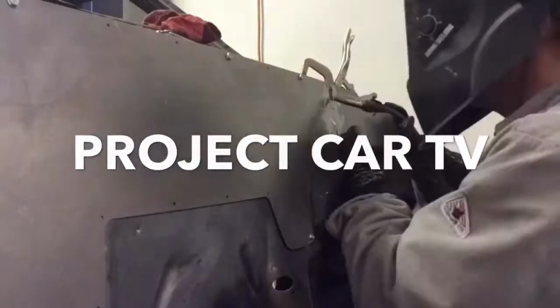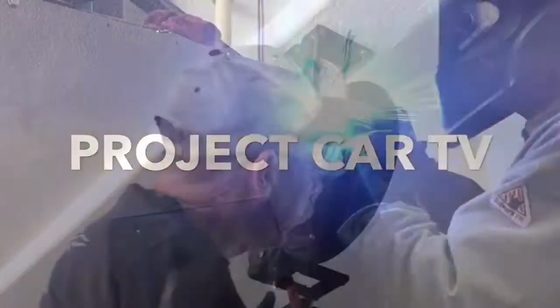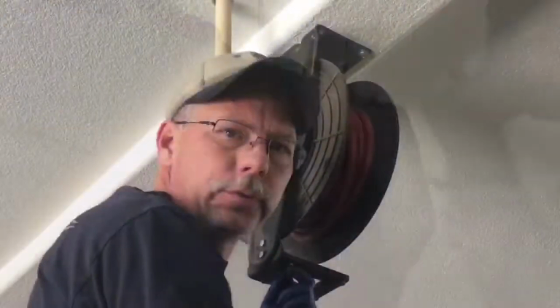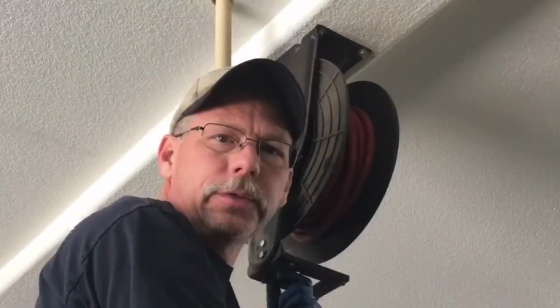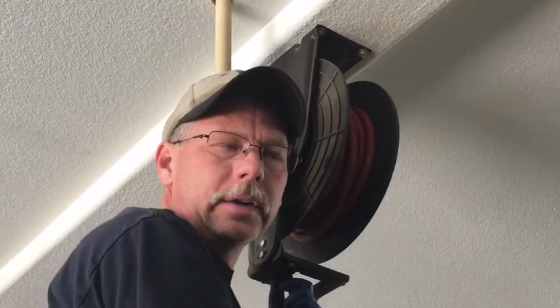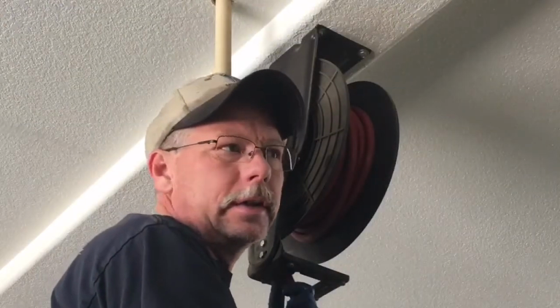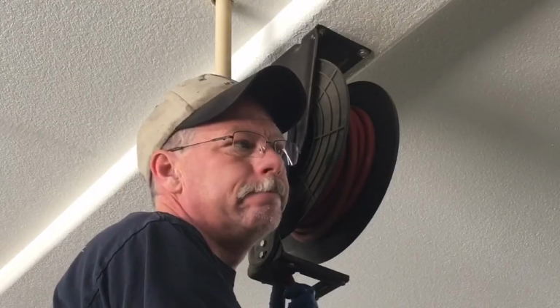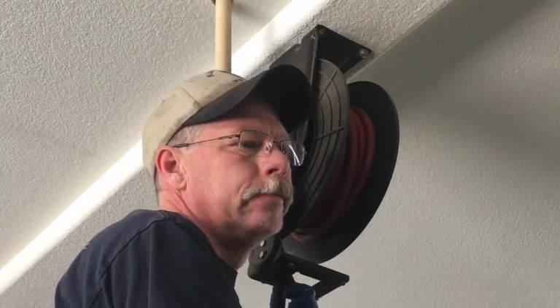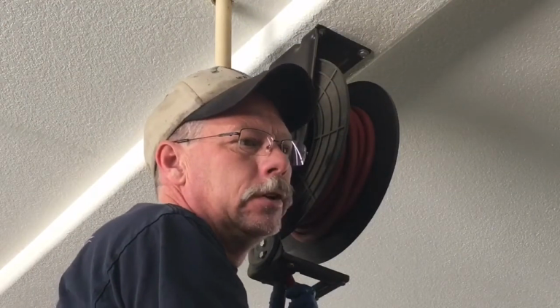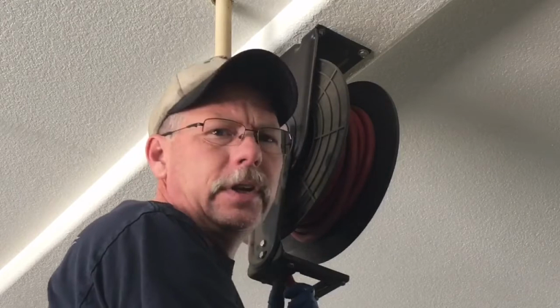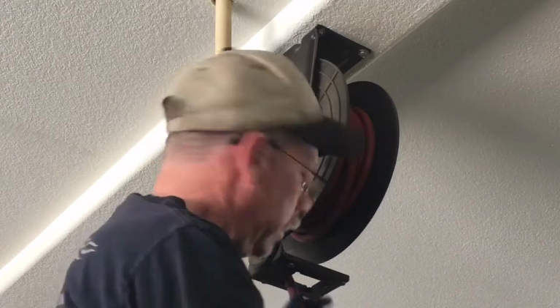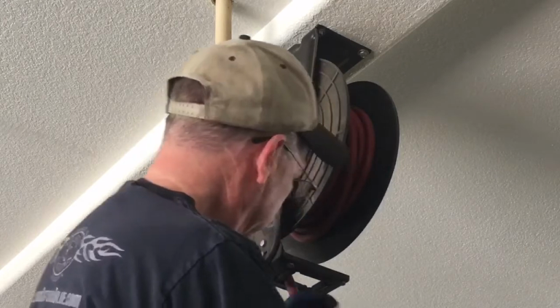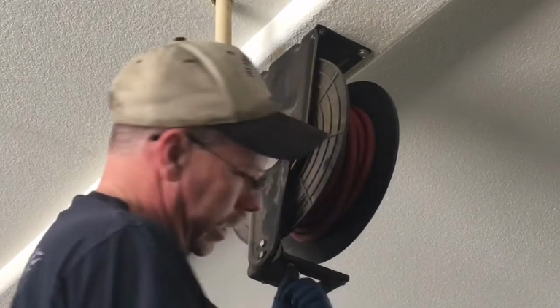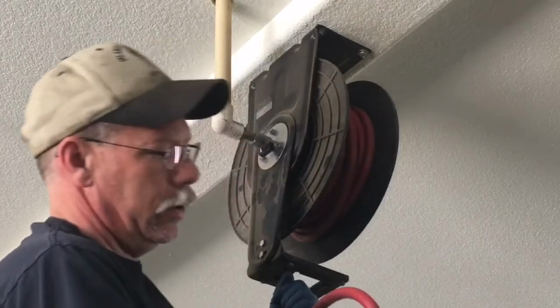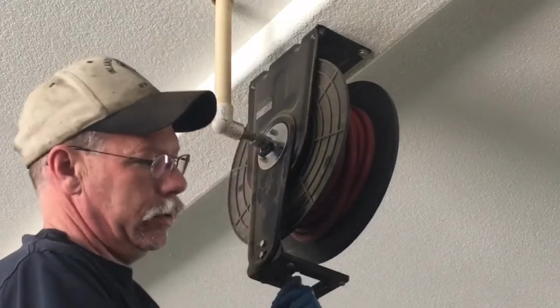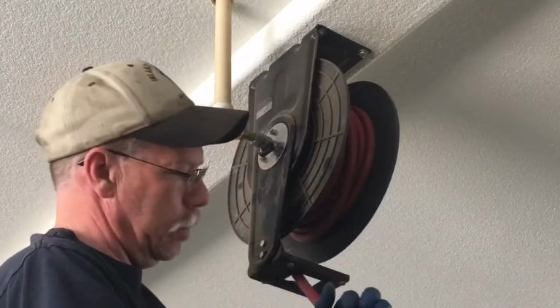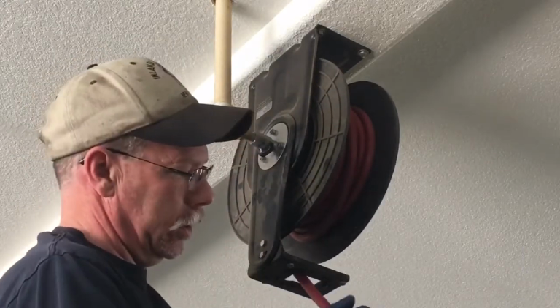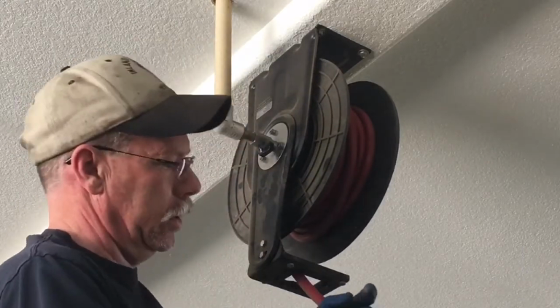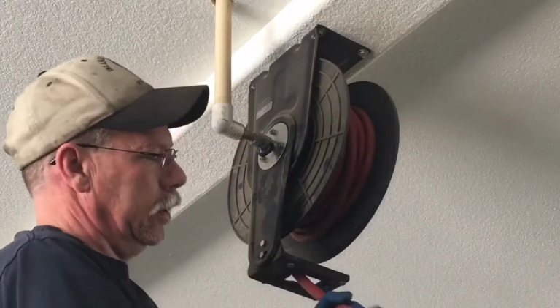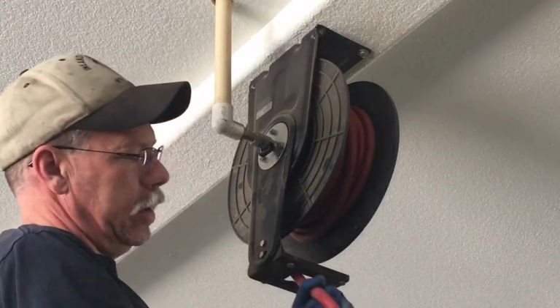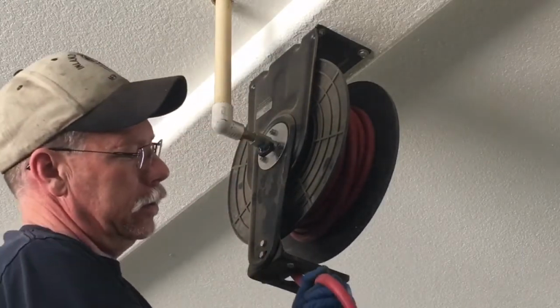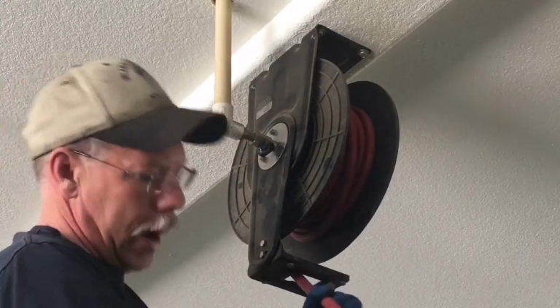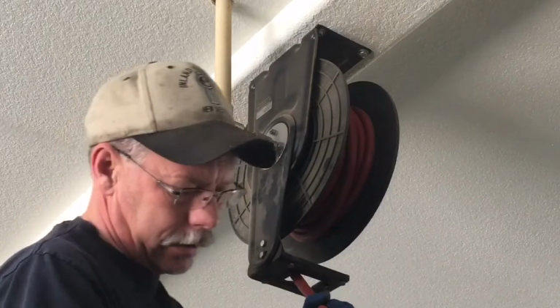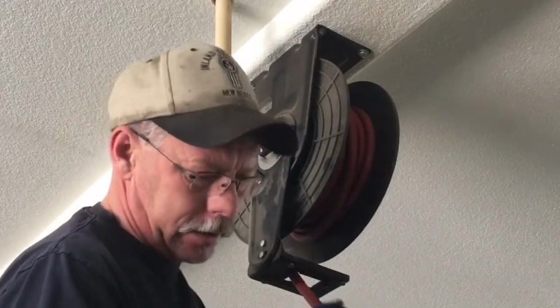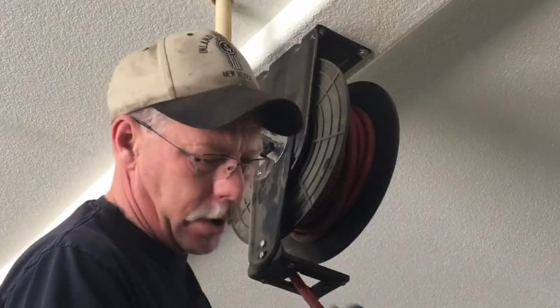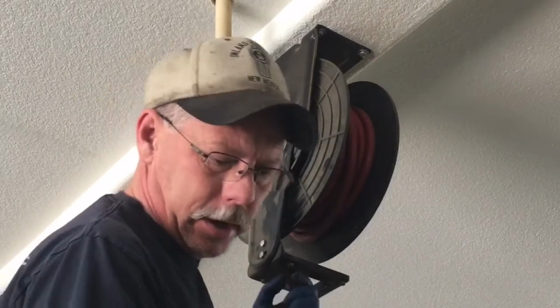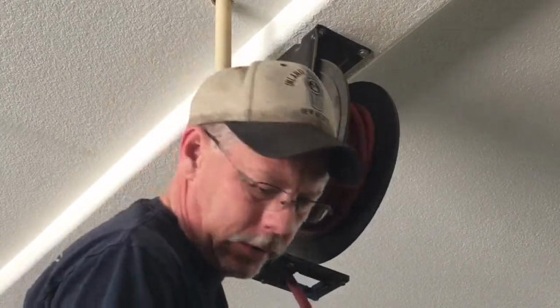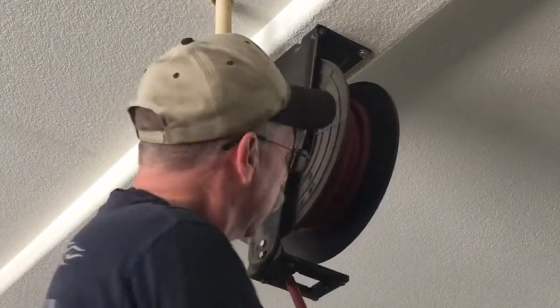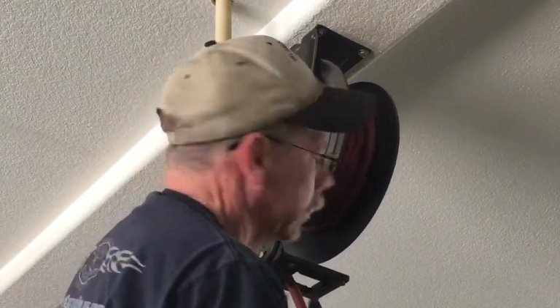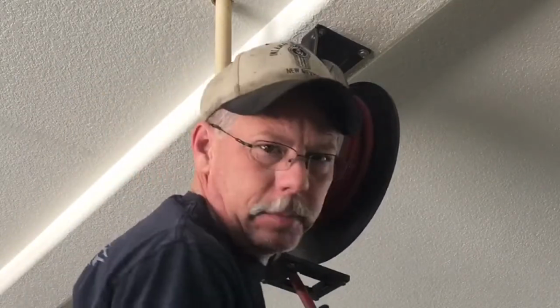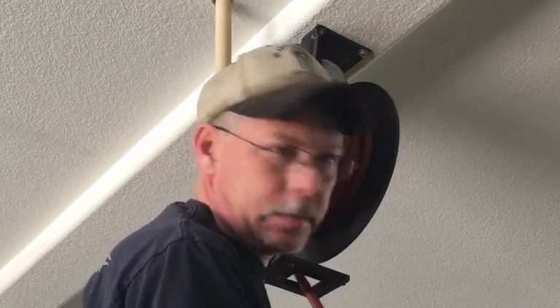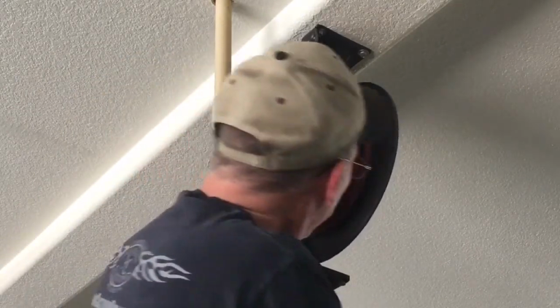I've had this hose reel for about 15 to 16 years and the hose that came with it is now cracked and constantly breaking. I'm going to try to fix the hose.